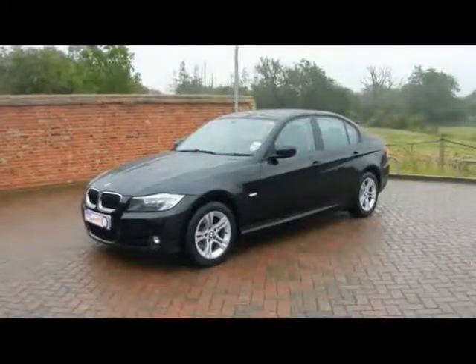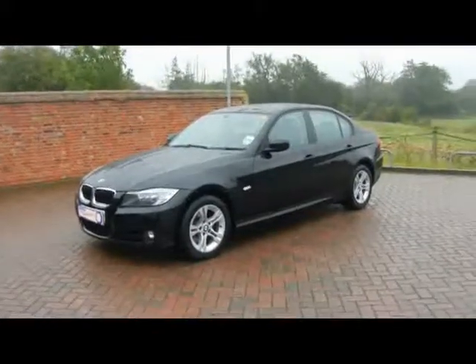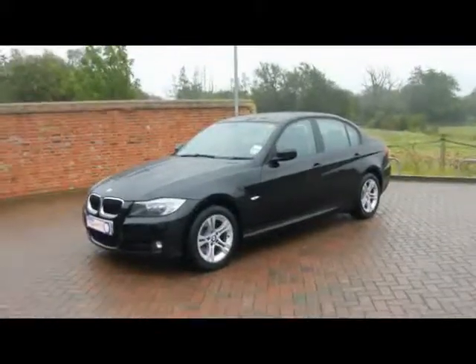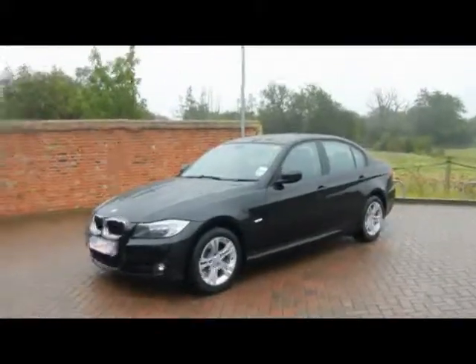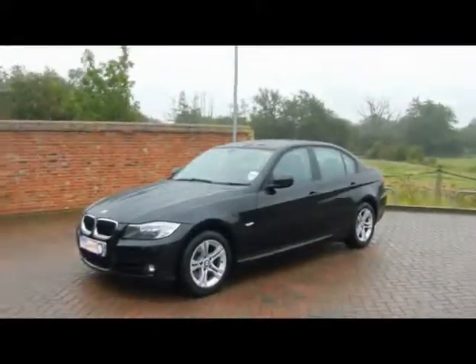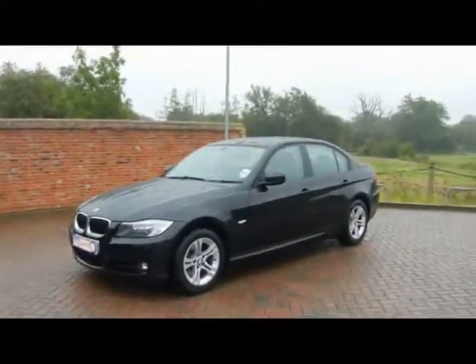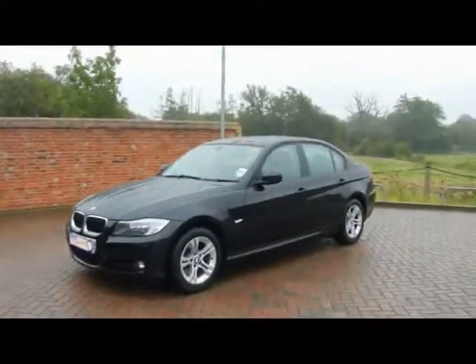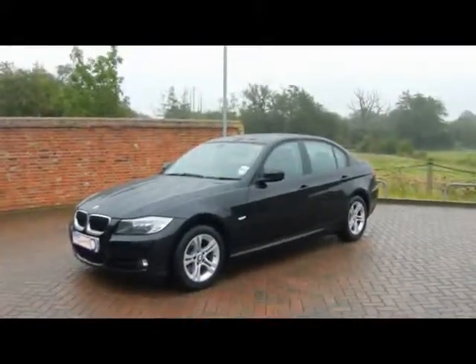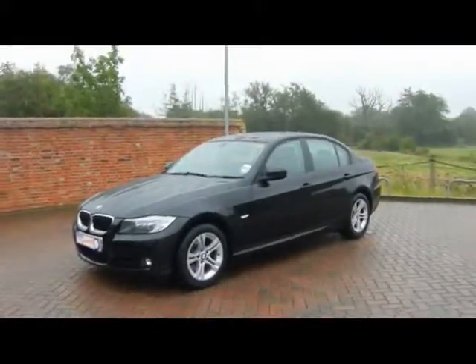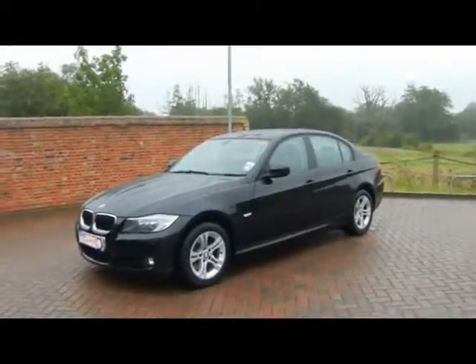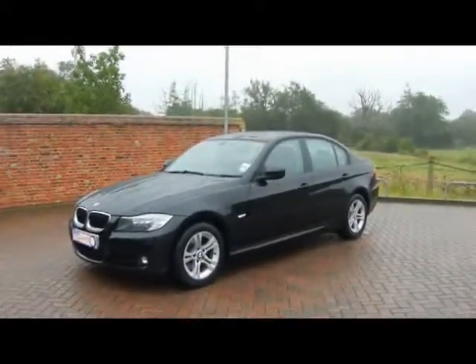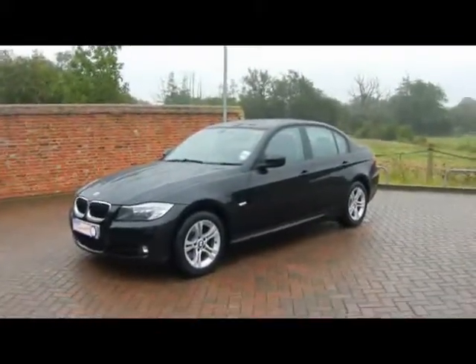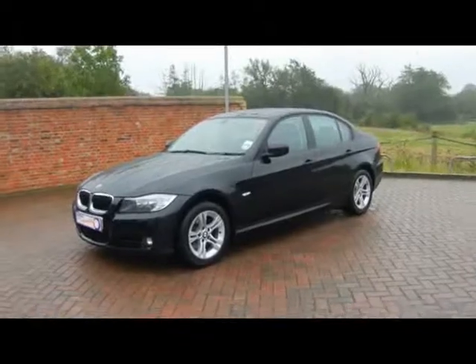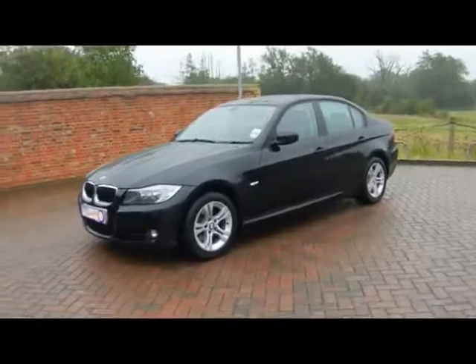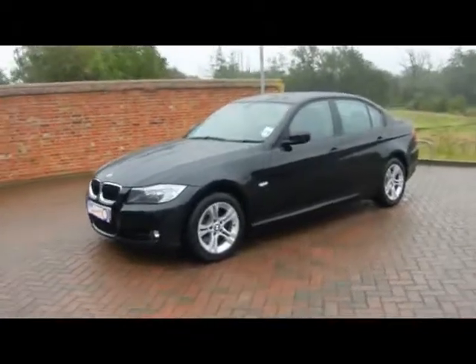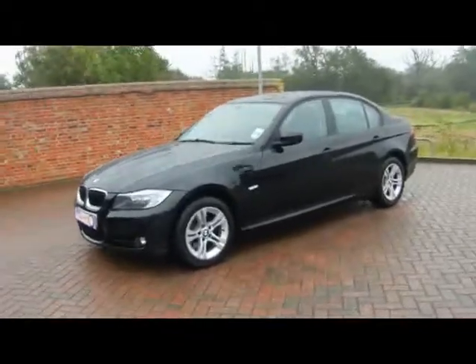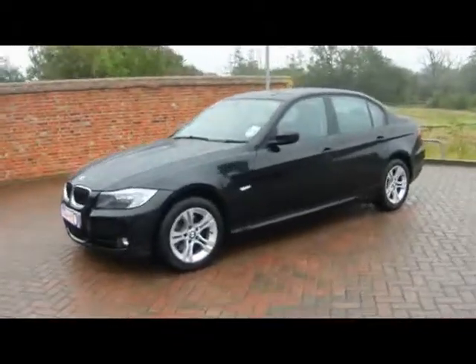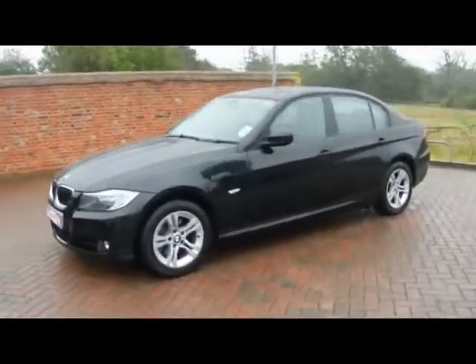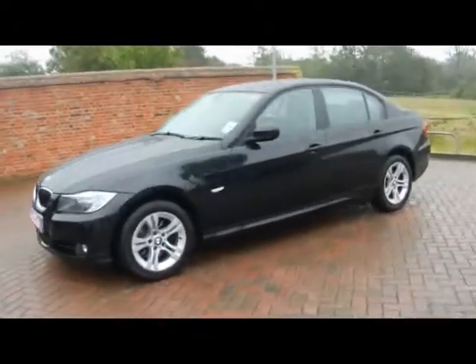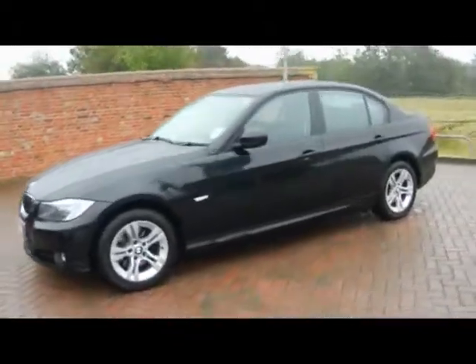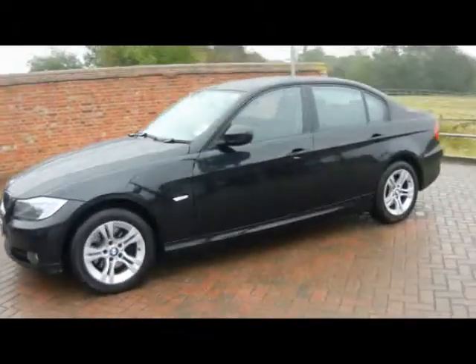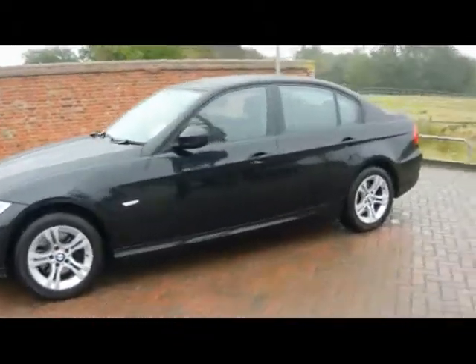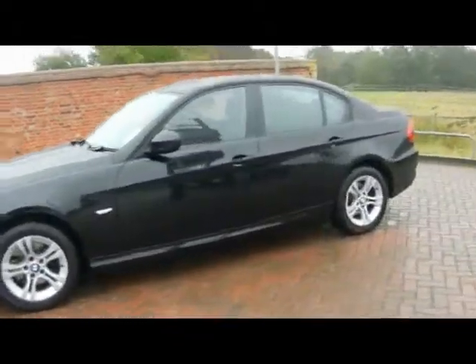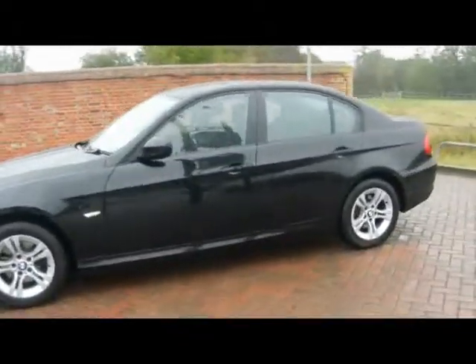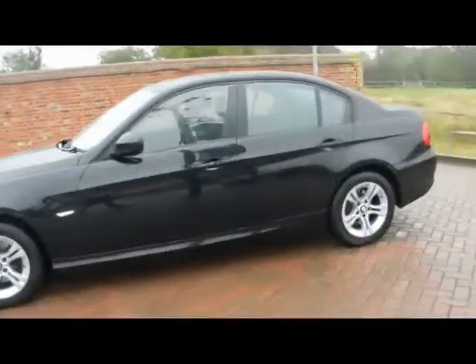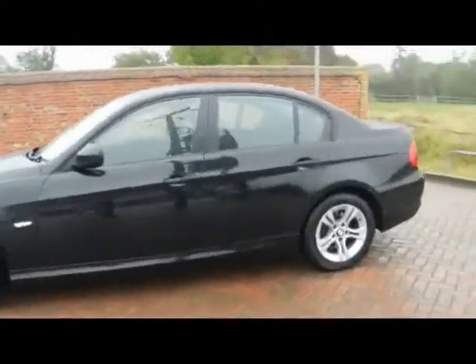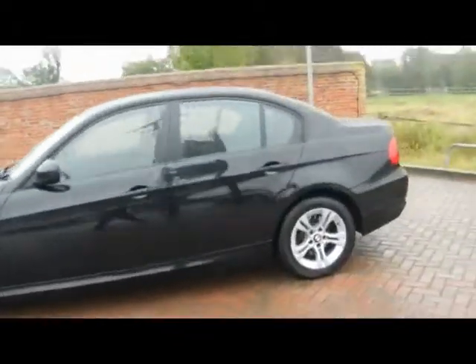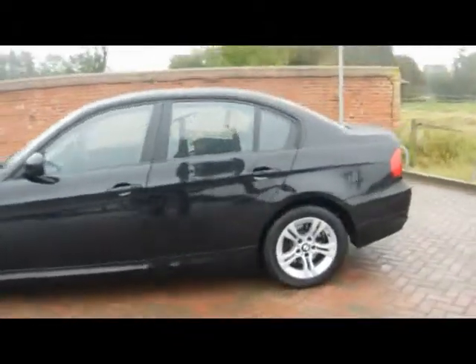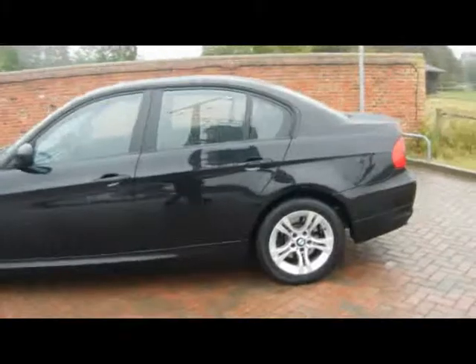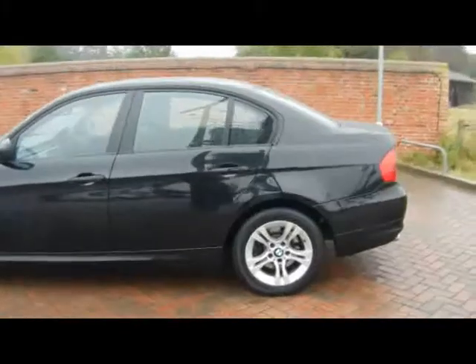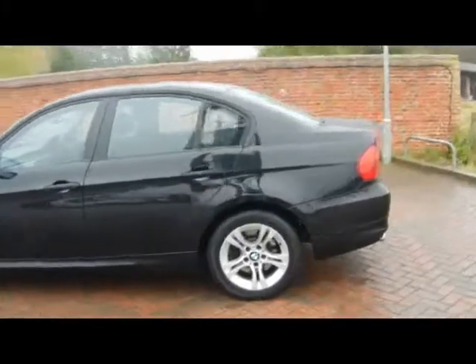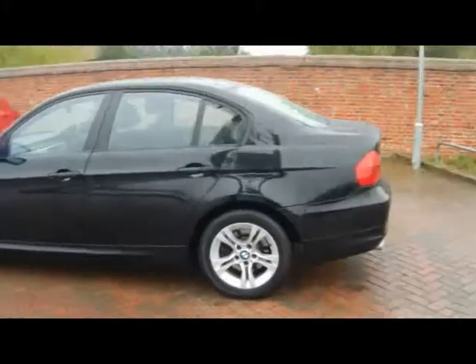Welcome to Imperial Cars. We have a 2009 BMW 320D ES. Let's go have a quick tour around the car to highlight some features and to give you a good idea of the condition as well.